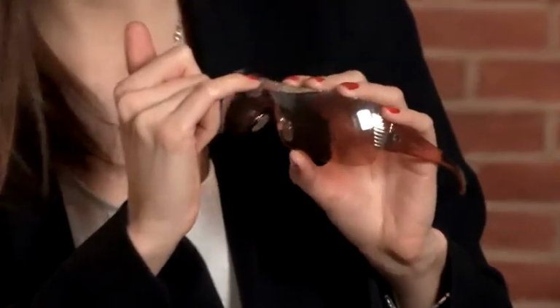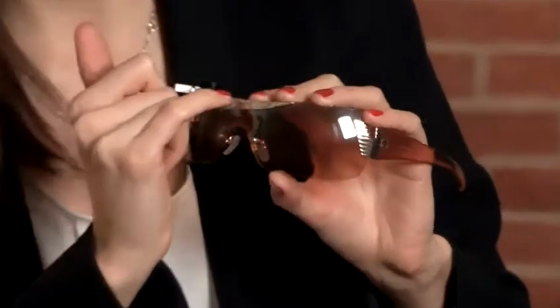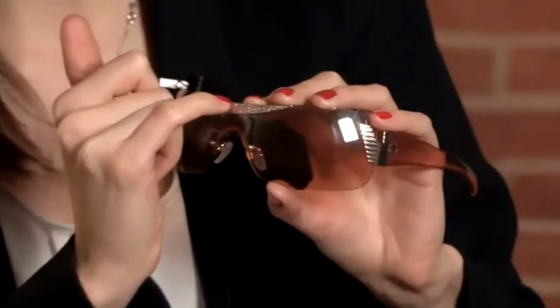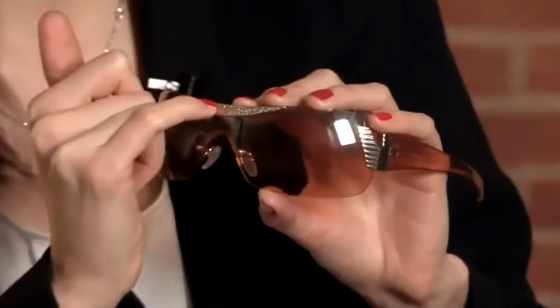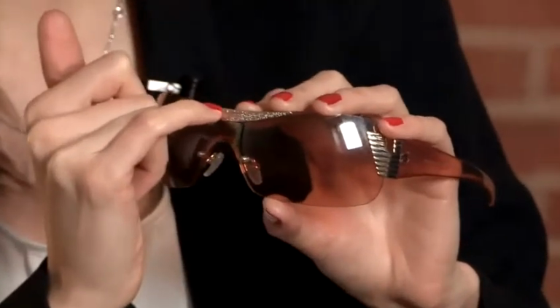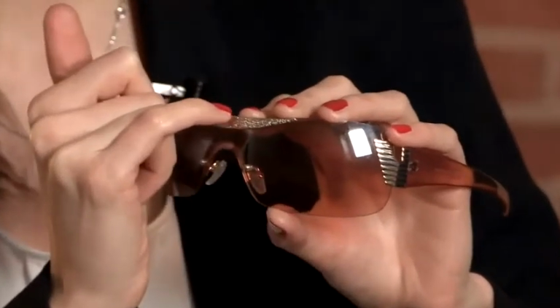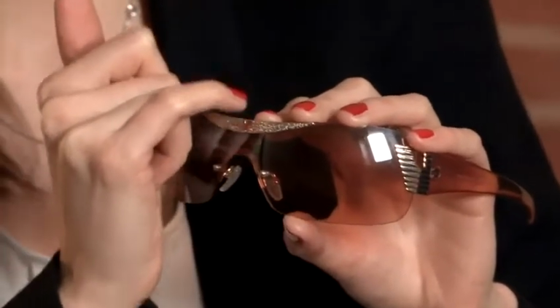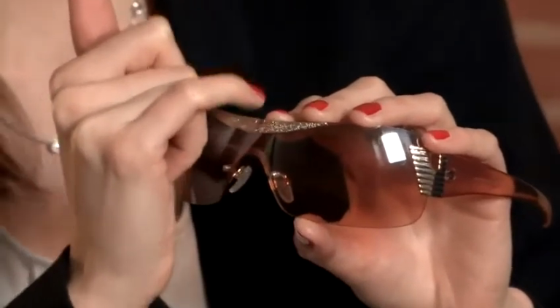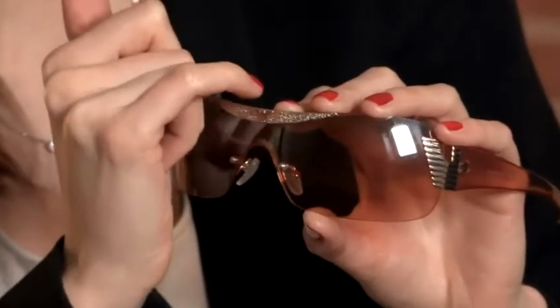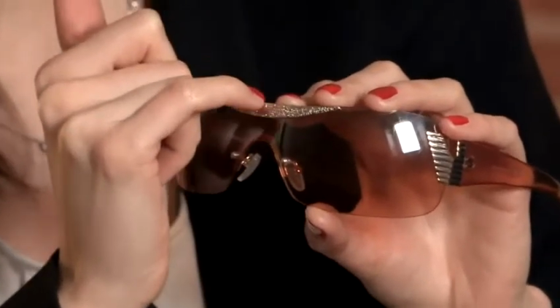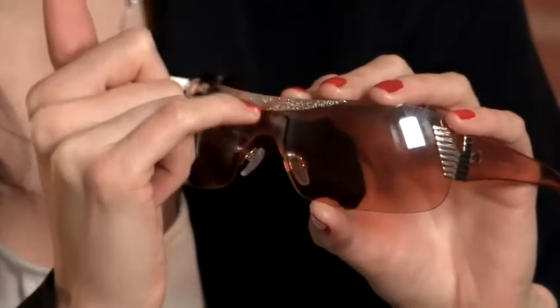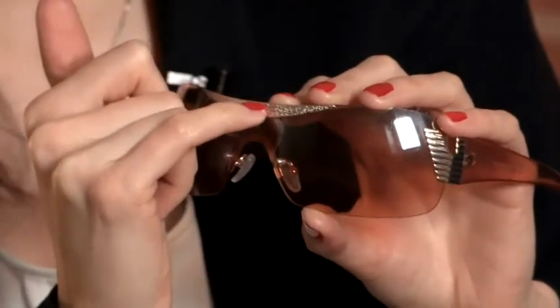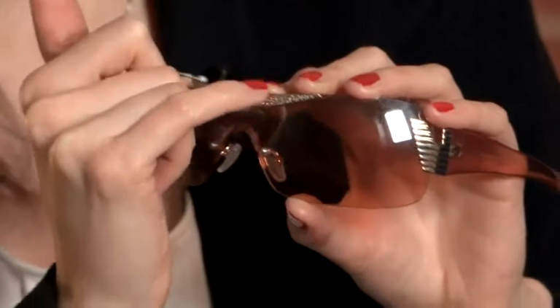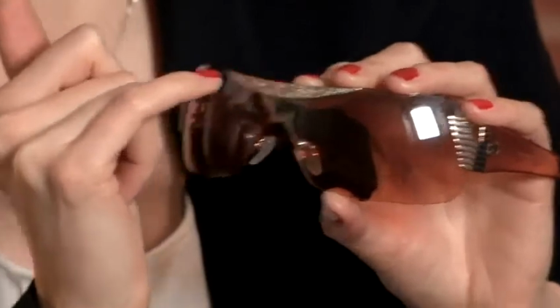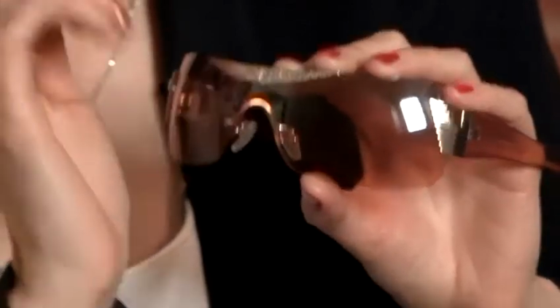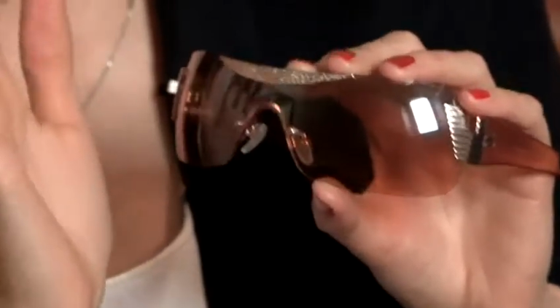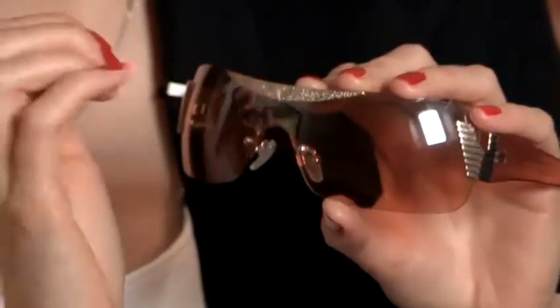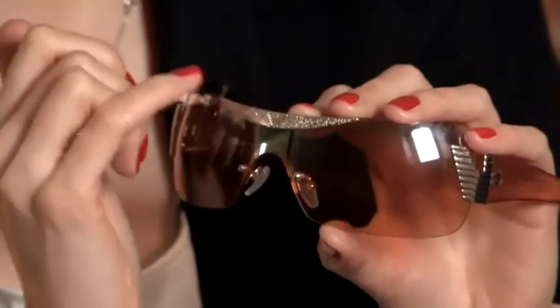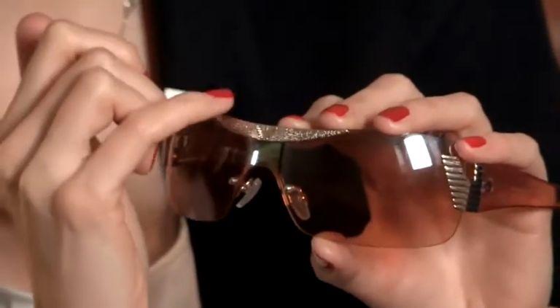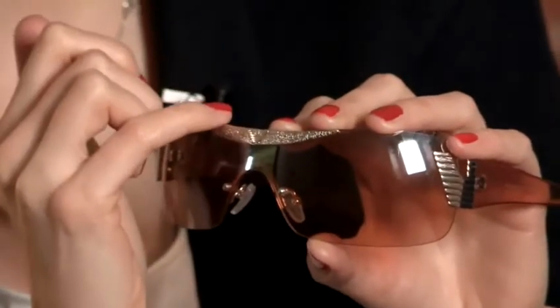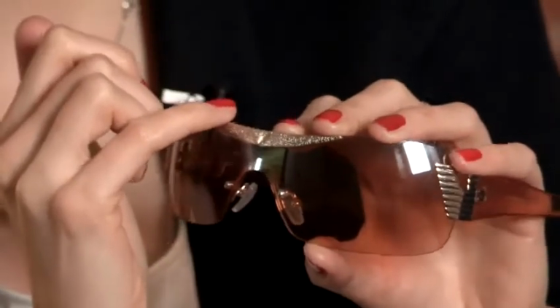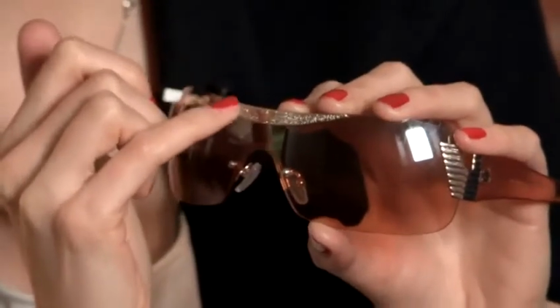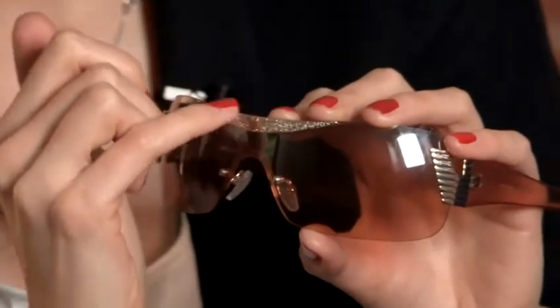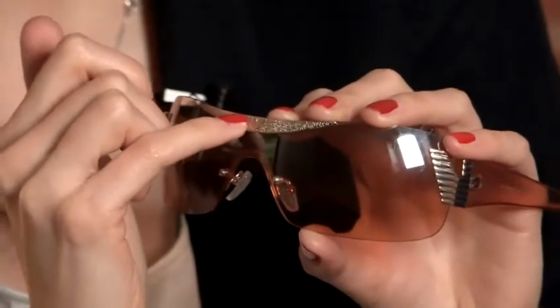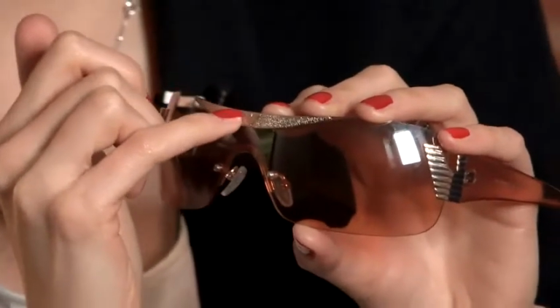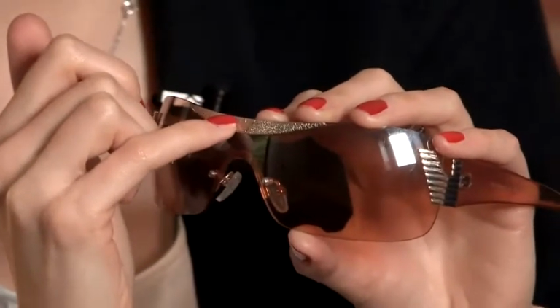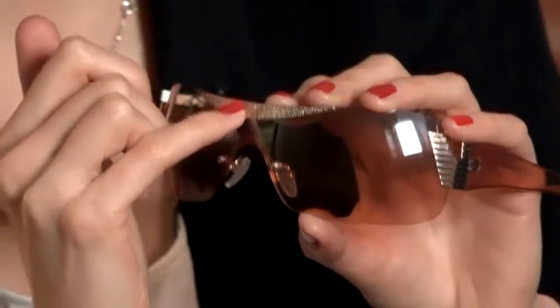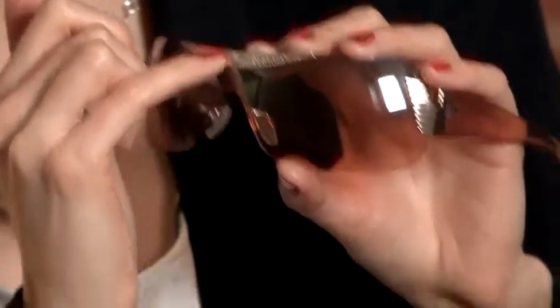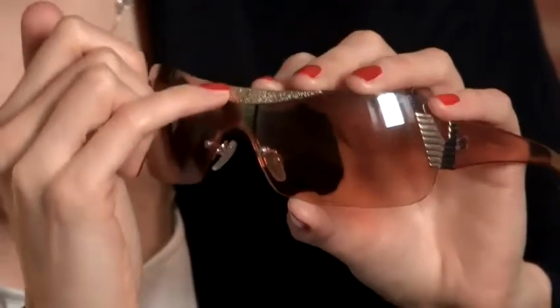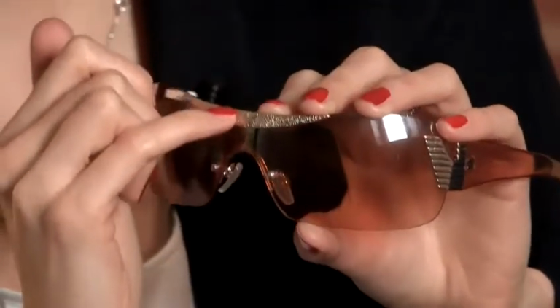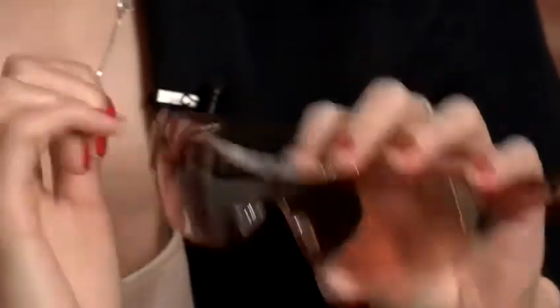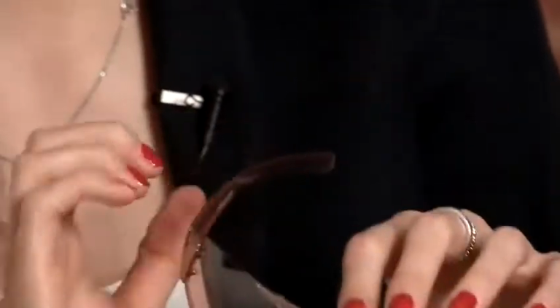Mainly at the top of it, you're missing the eagle head which is the whole Armani logo and brand — that's what they're trying to do and it doesn't look right.